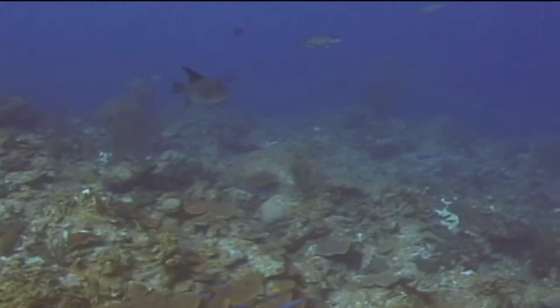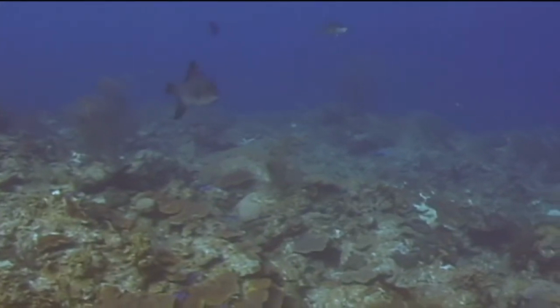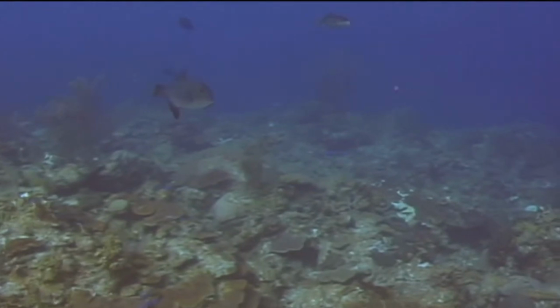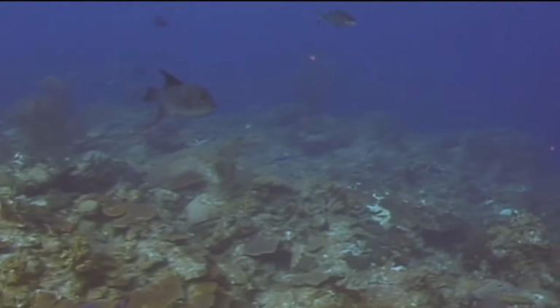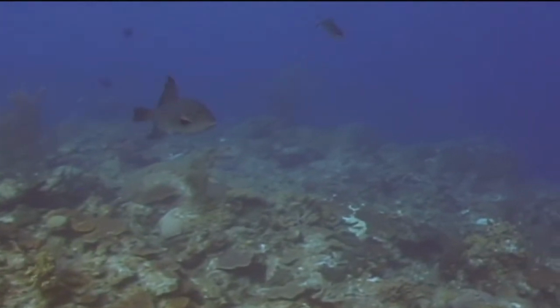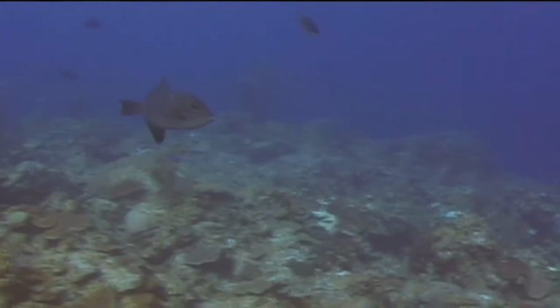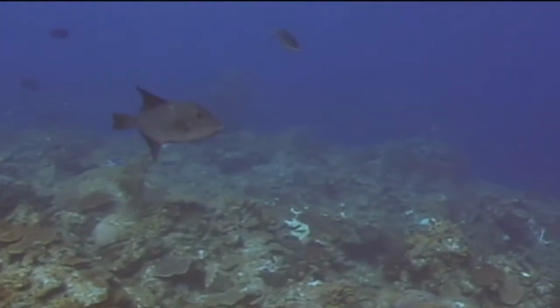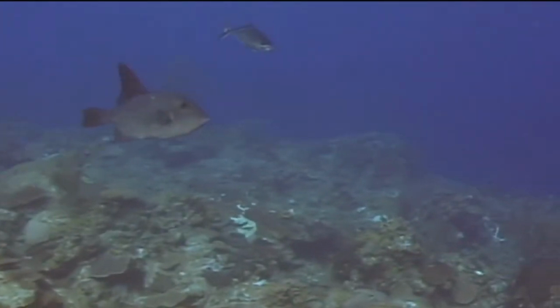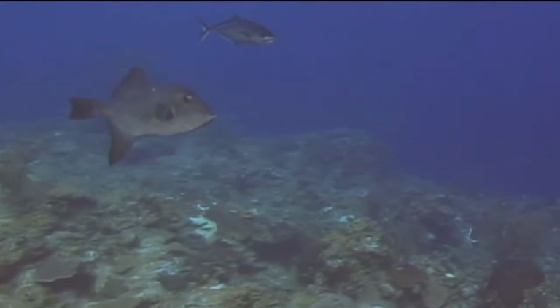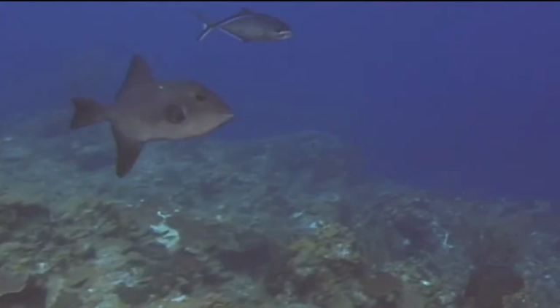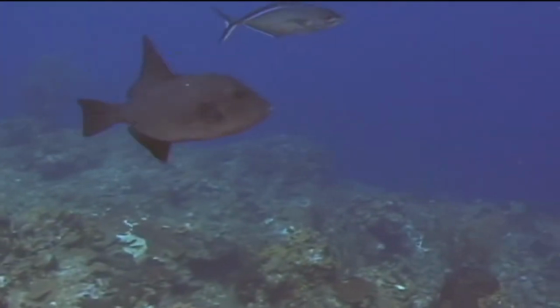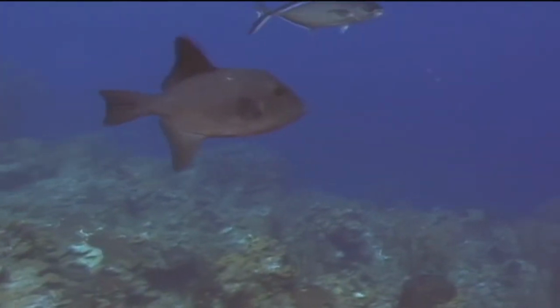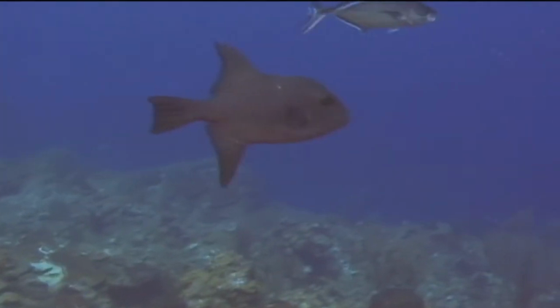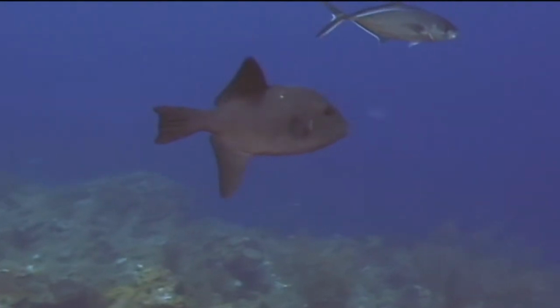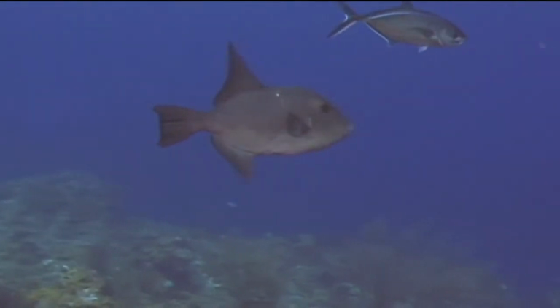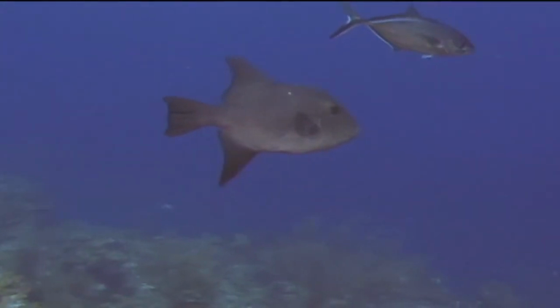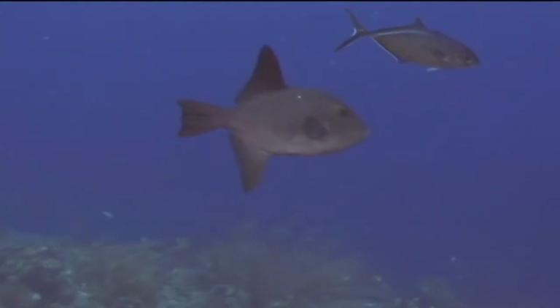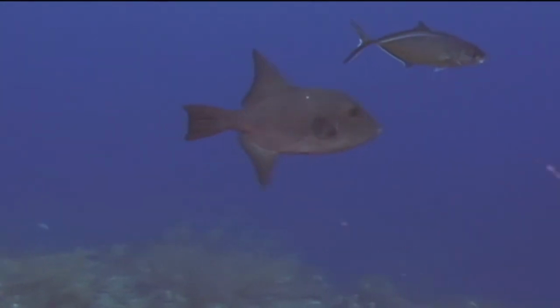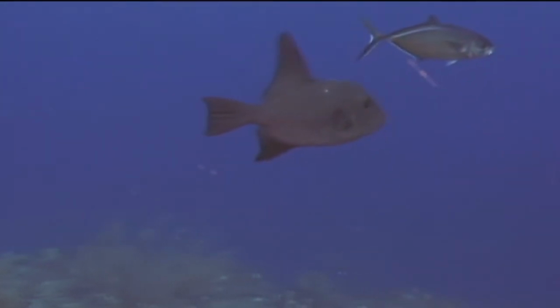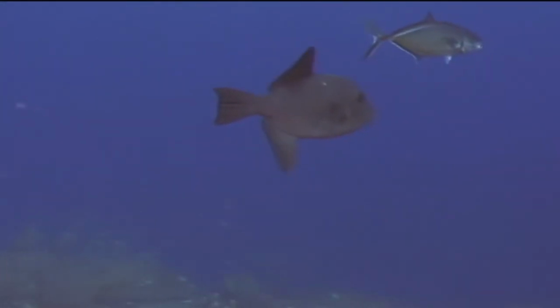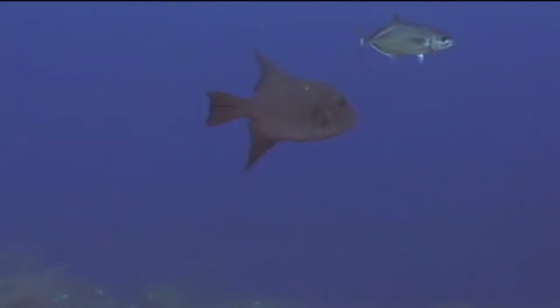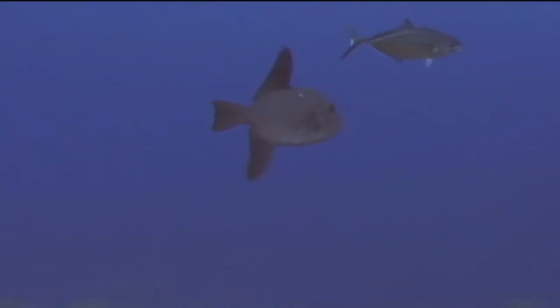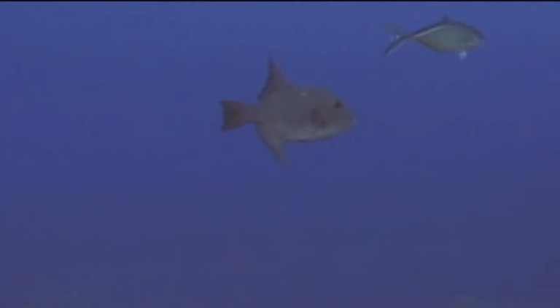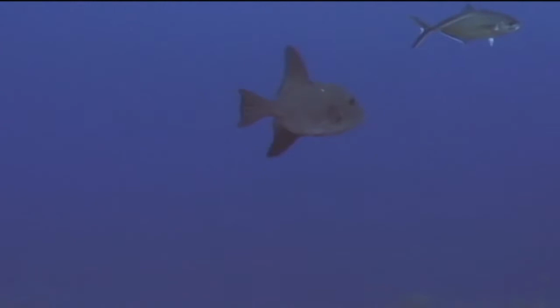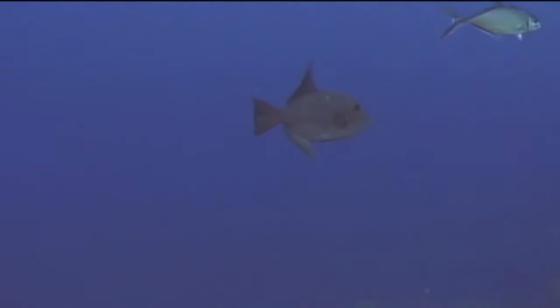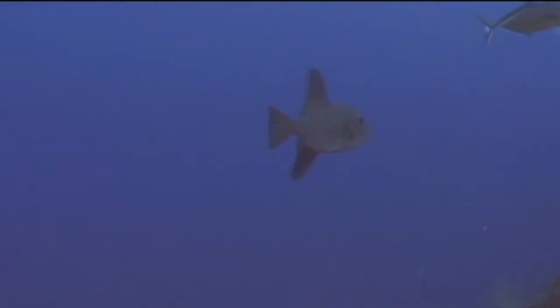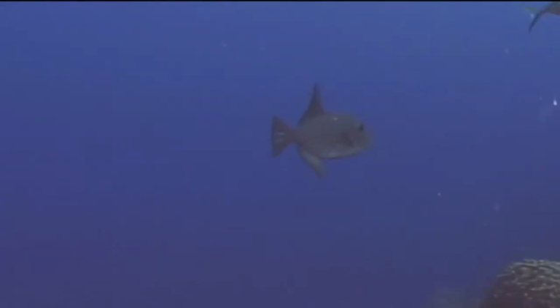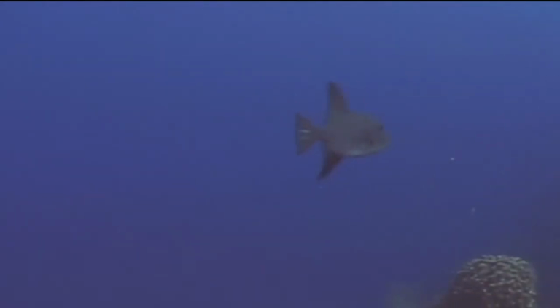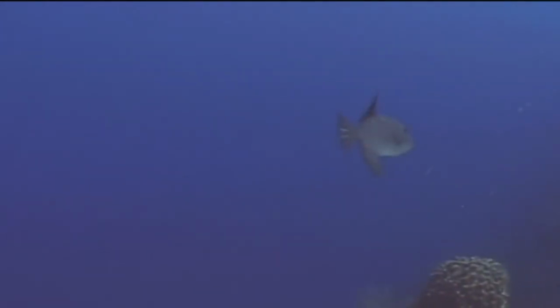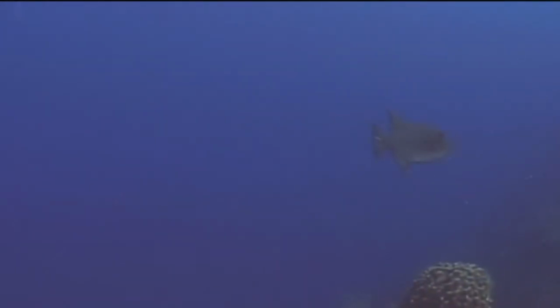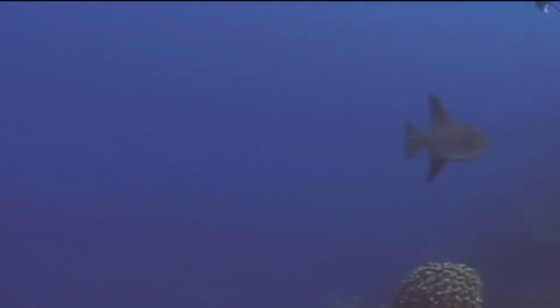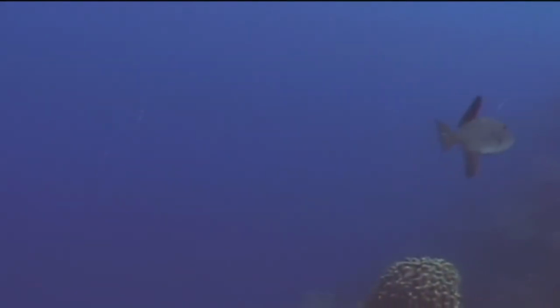They have an oval-shaped body and long dorsal and anal fins, which are their primary mode of locomotion through the water column. Their bodies are generally a uniform gray color, with the only variation being a dark patch at the base of their pectoral fin.